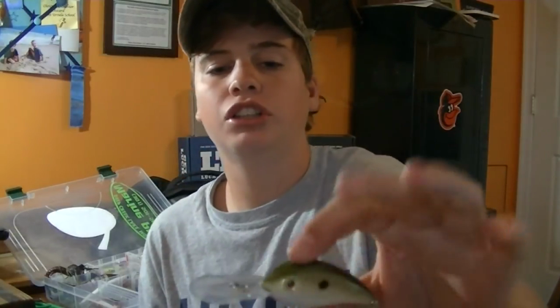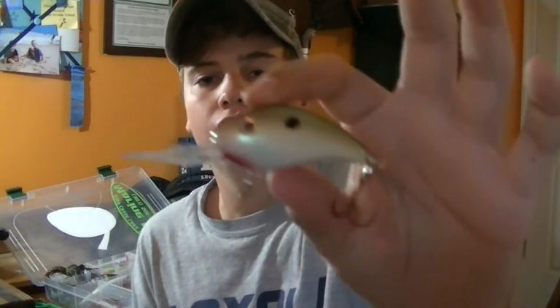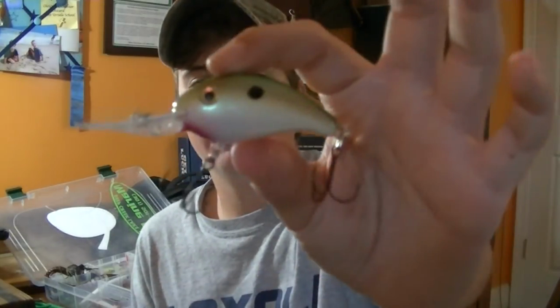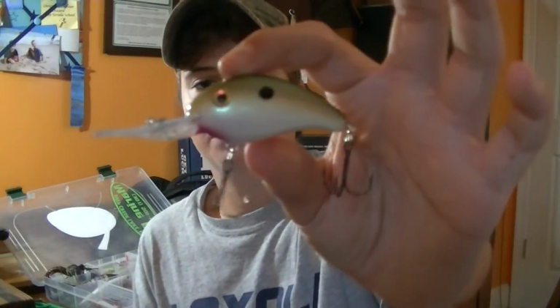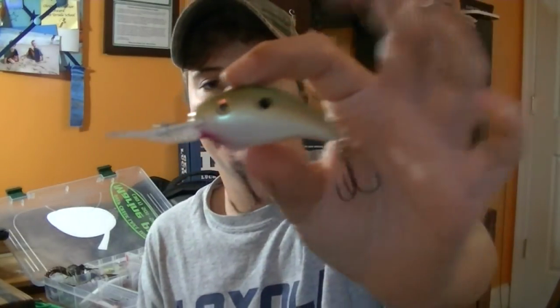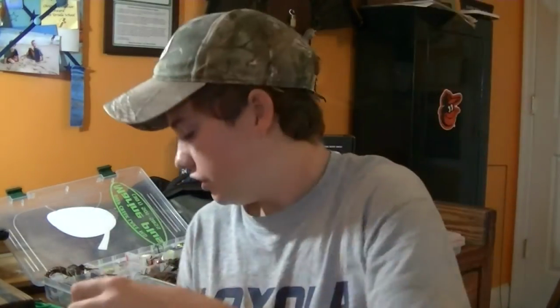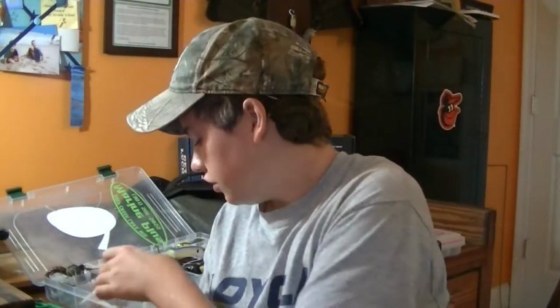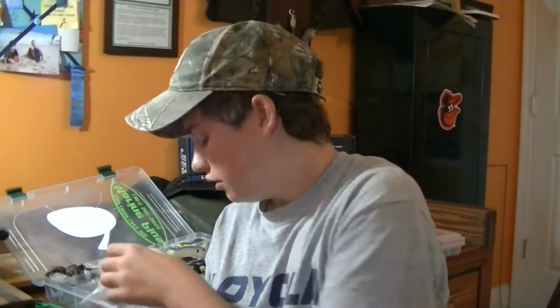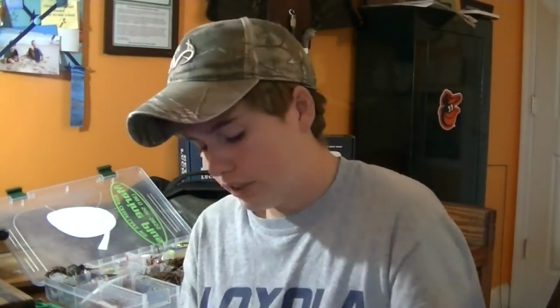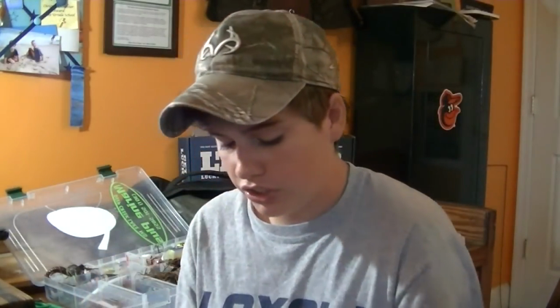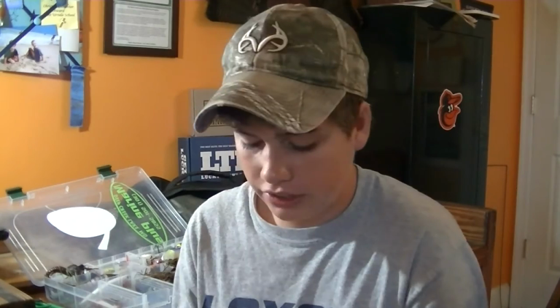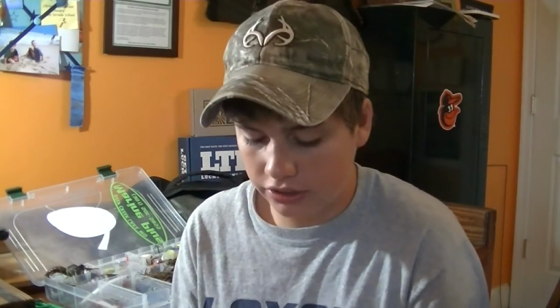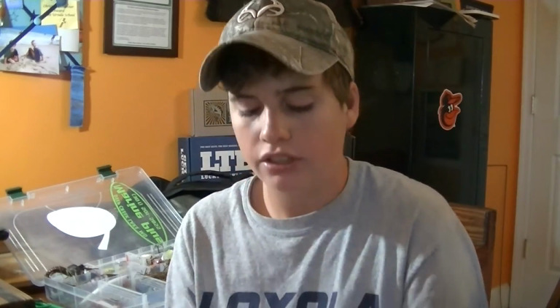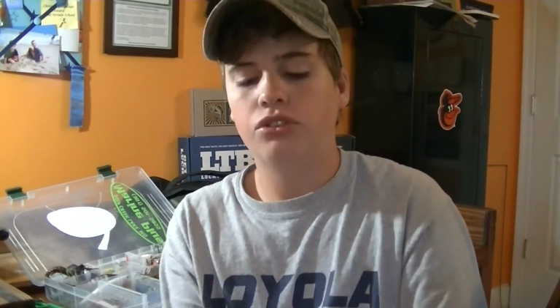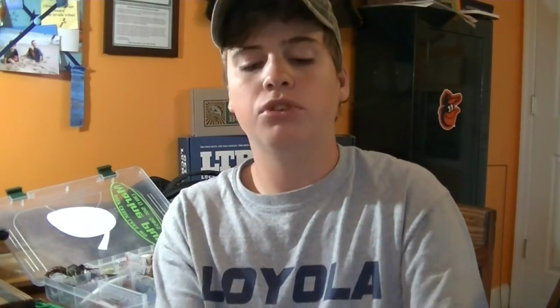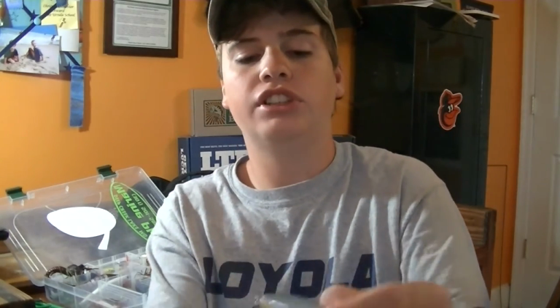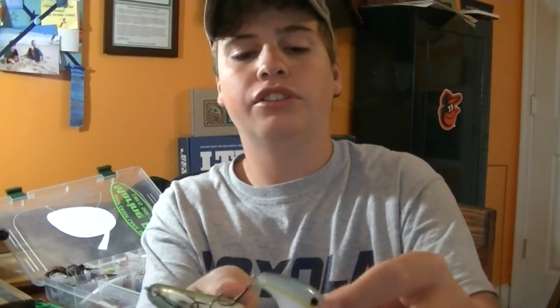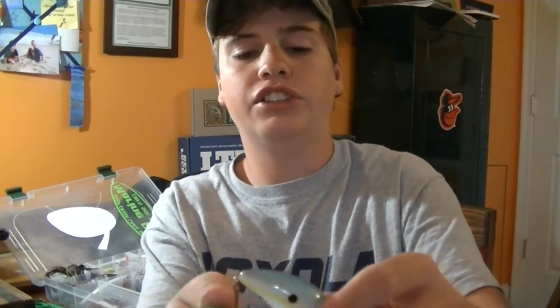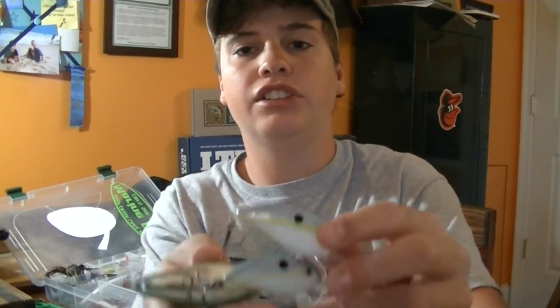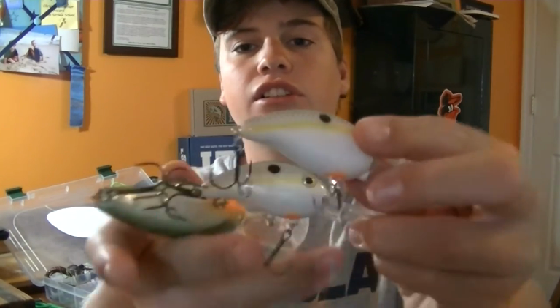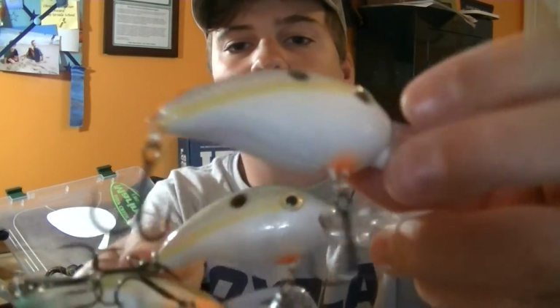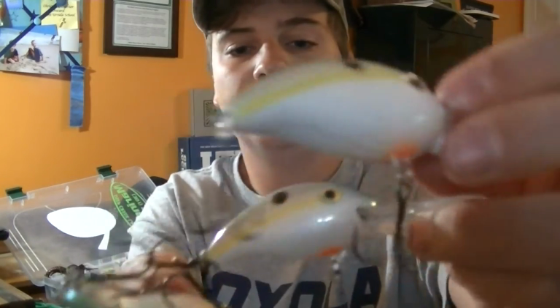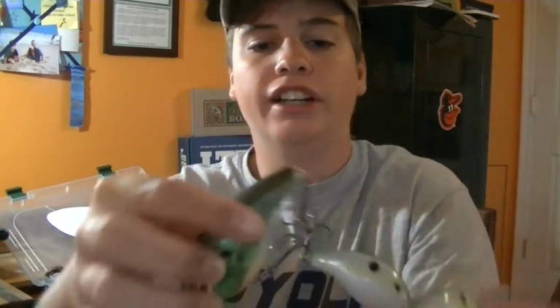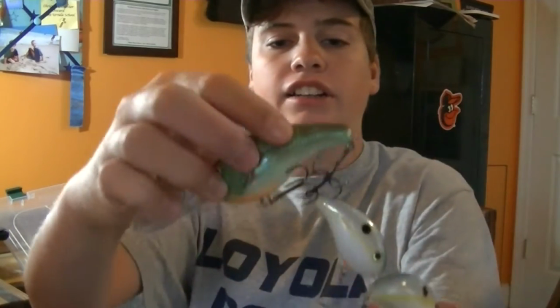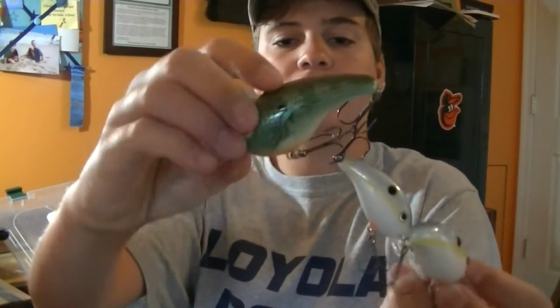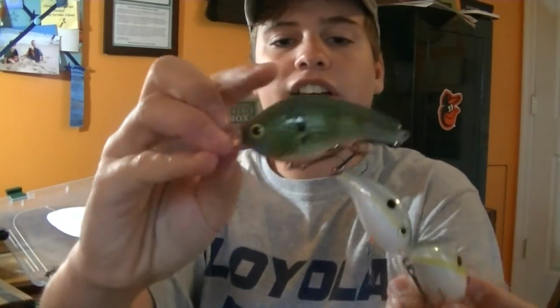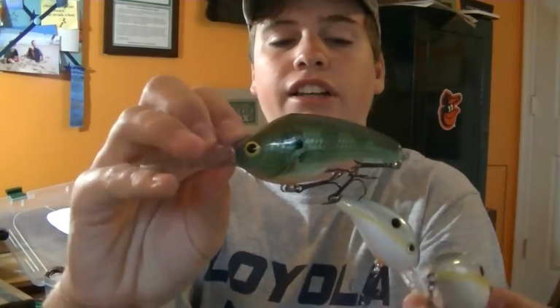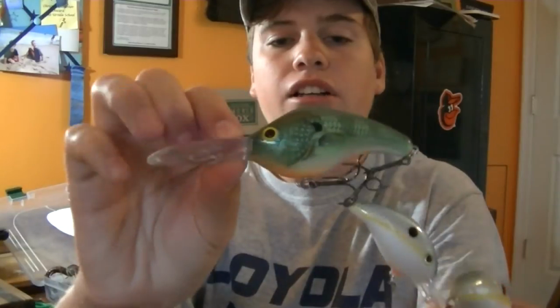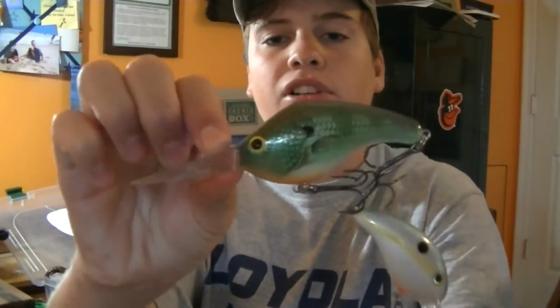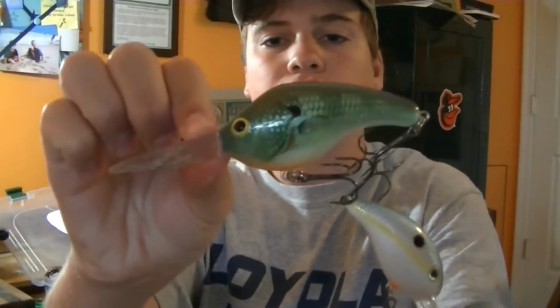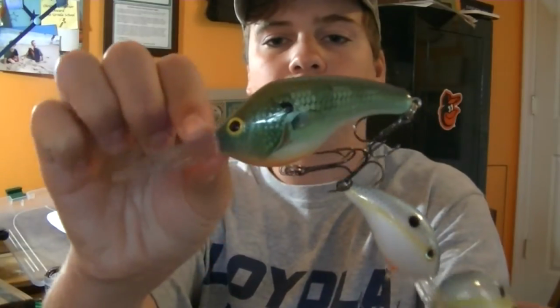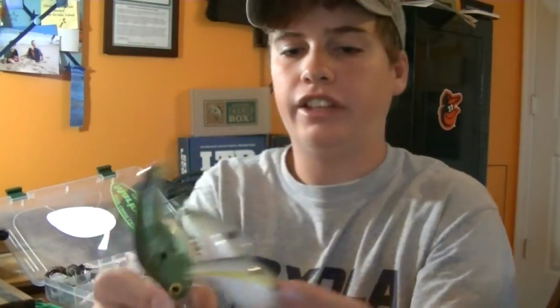I don't fish deep crankbaits all that much. I've got some 3XDs in Tennessee shad color, two more 3XDs in sexy shad, and a Berkley Dredger in bluegill color.